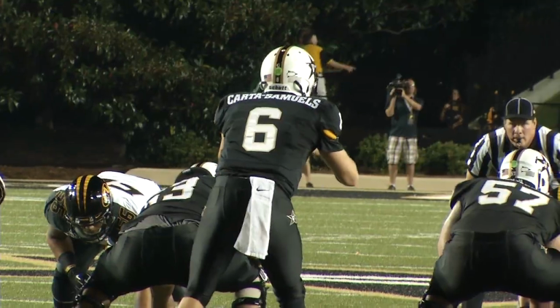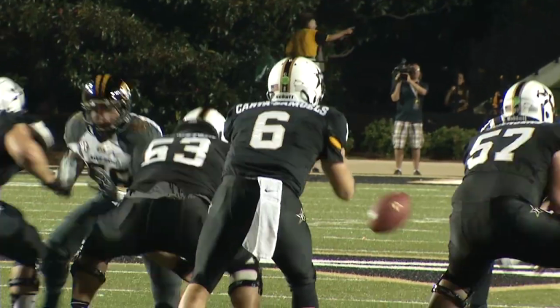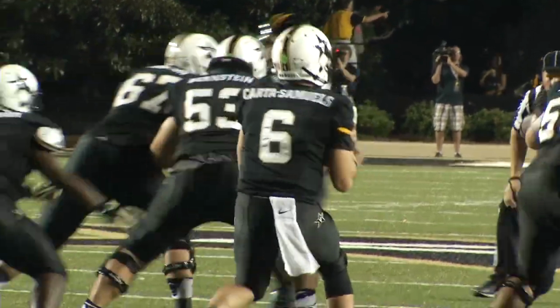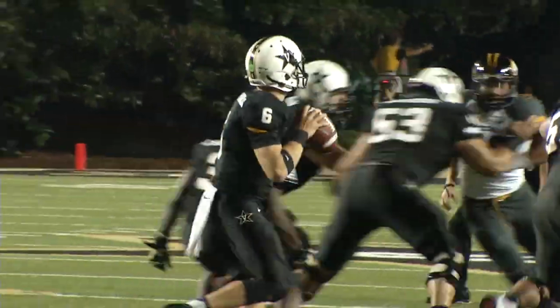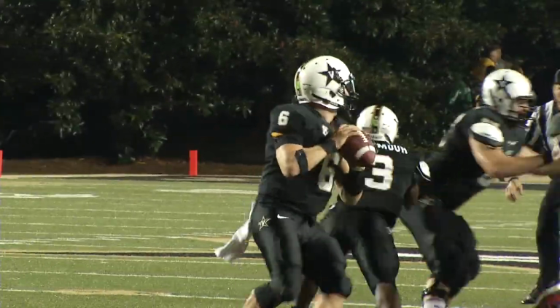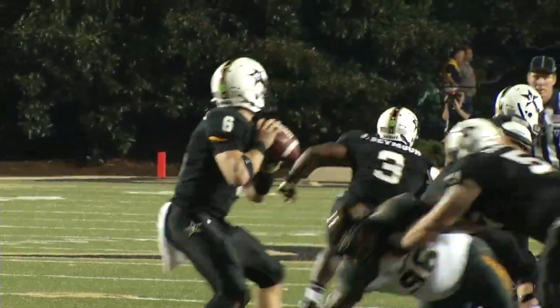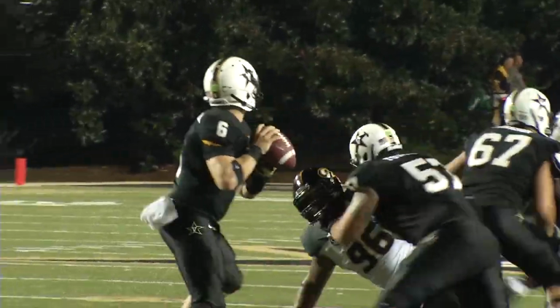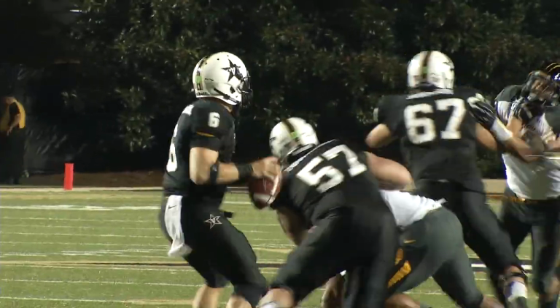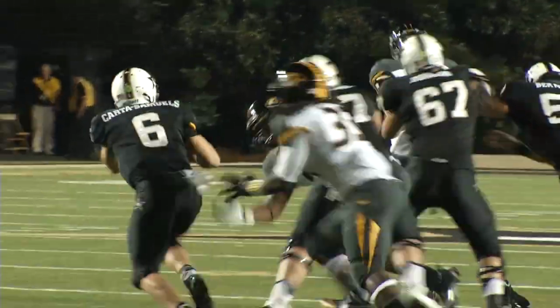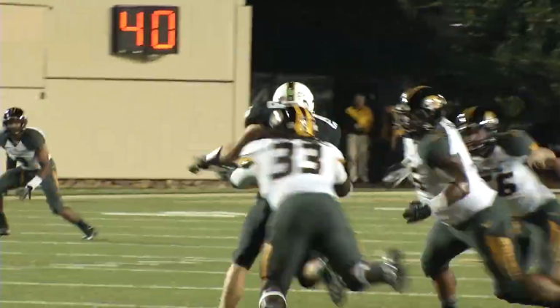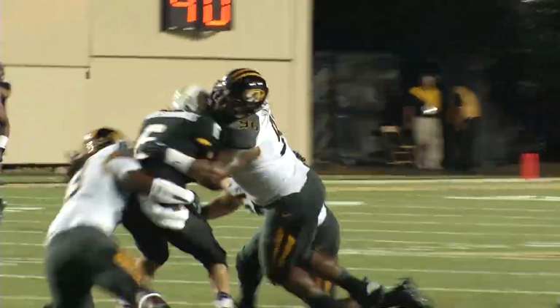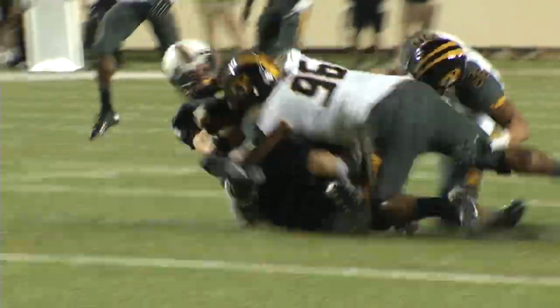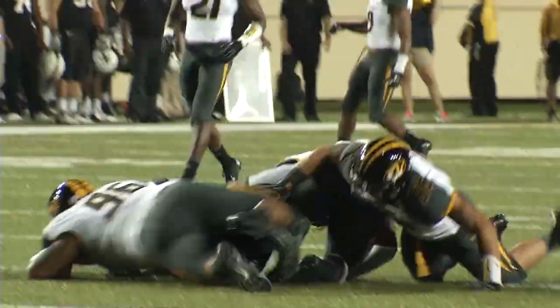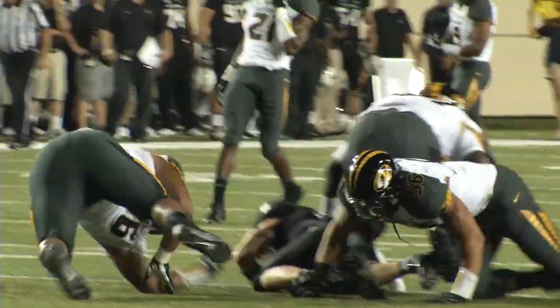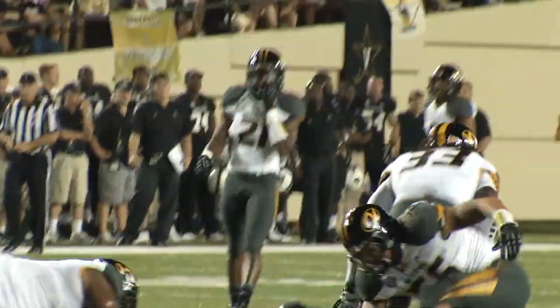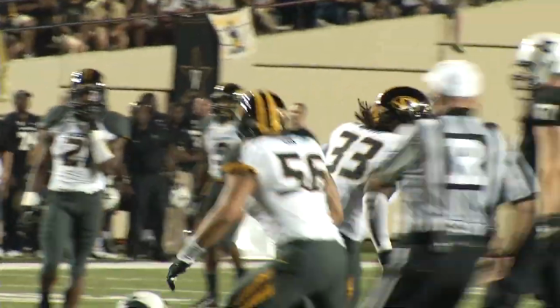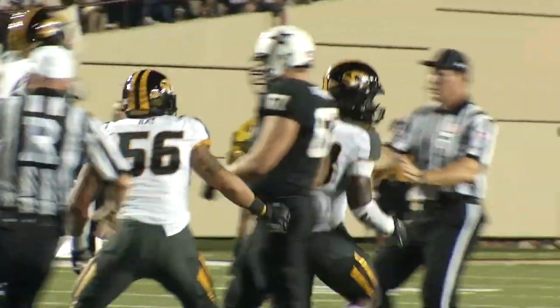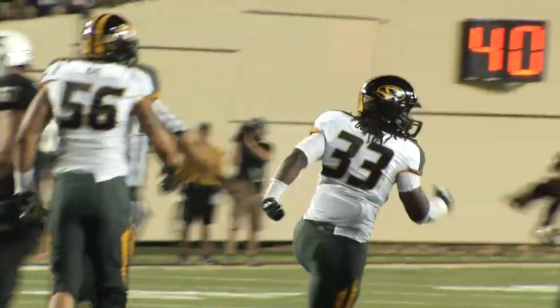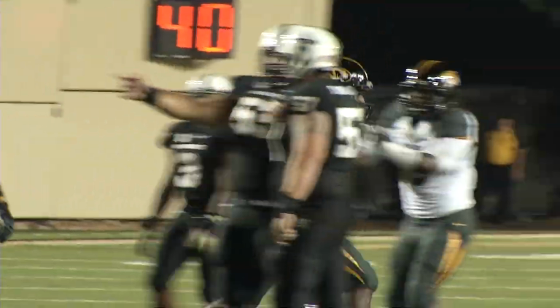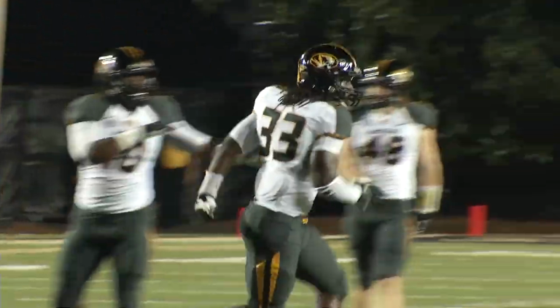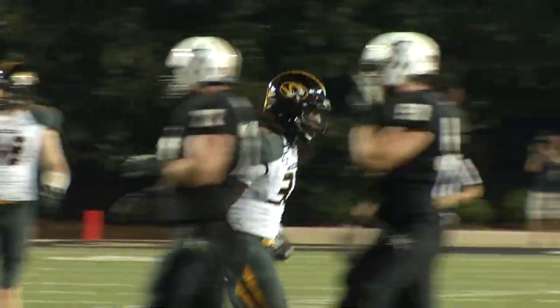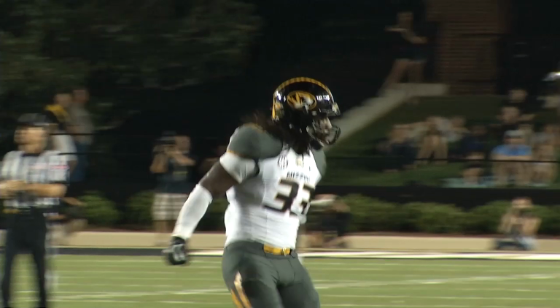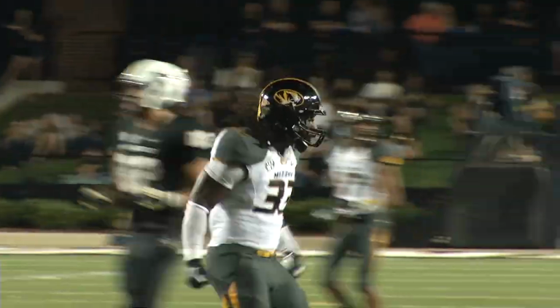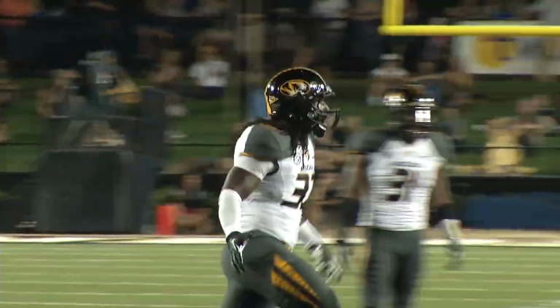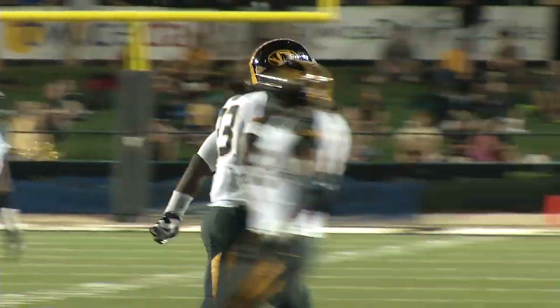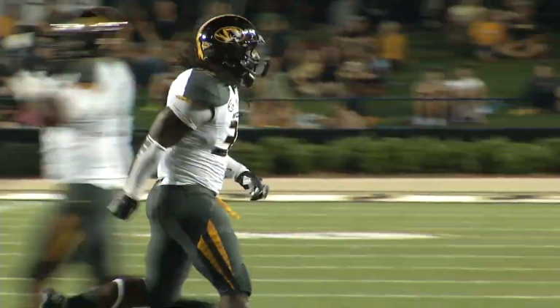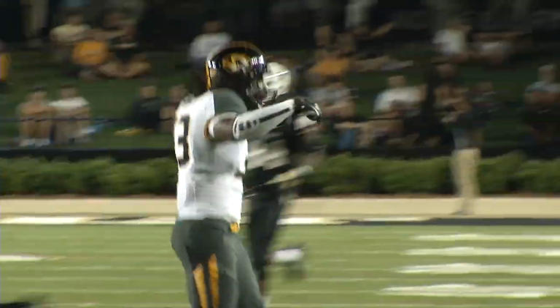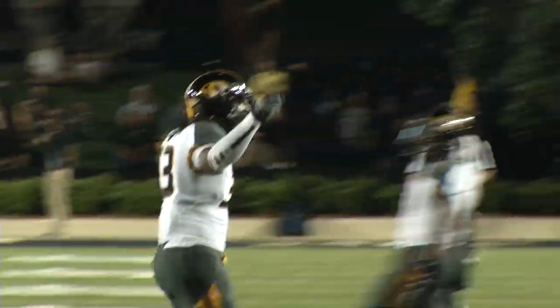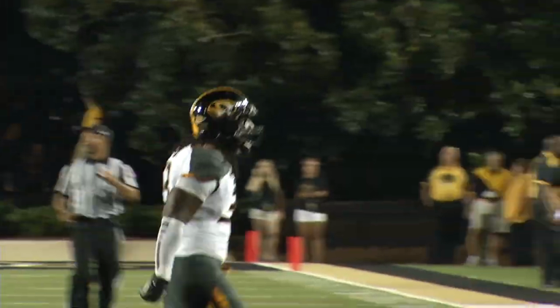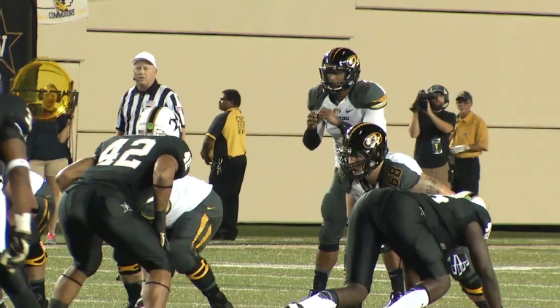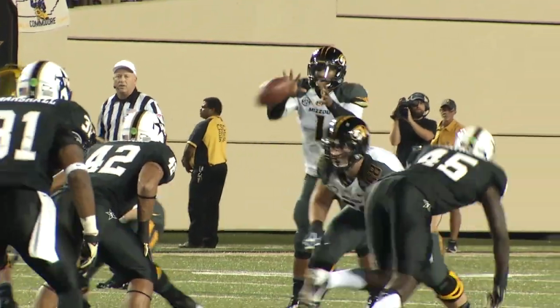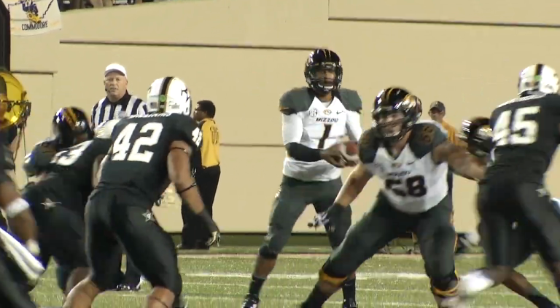Four-man front now for Missouri. Cardiff Samuels hit and sacked at the 25-yard line by Missouri's Marcus Golden, who did a great job coming off the left edge of the Missouri defense. First and 10 for Missouri.